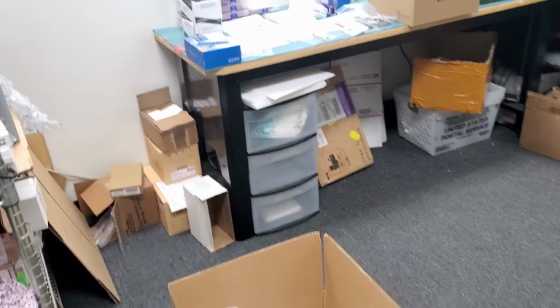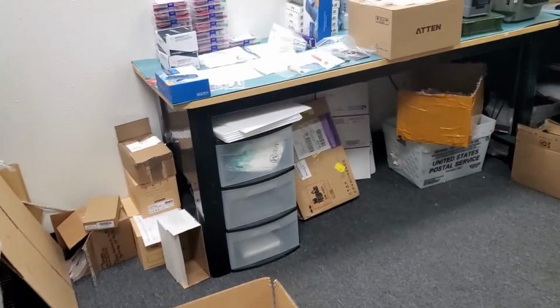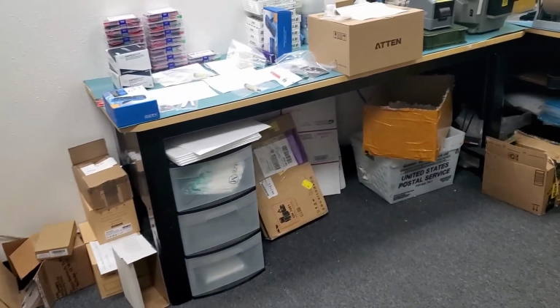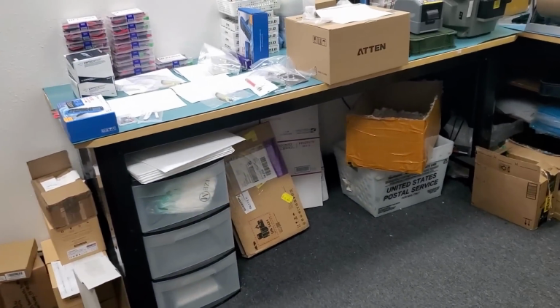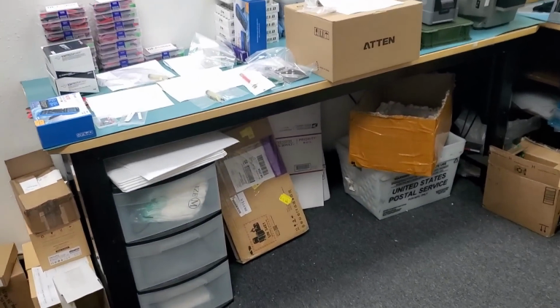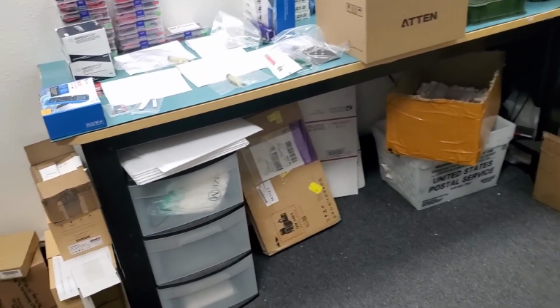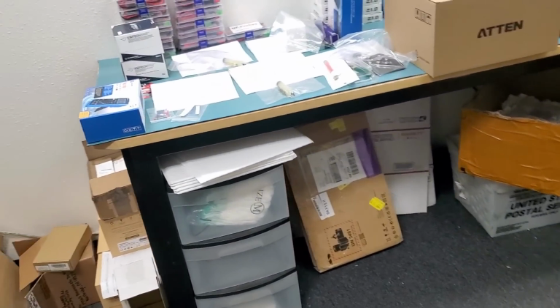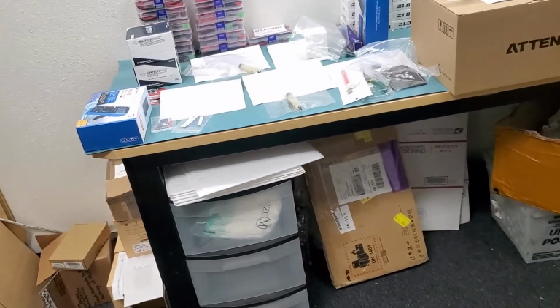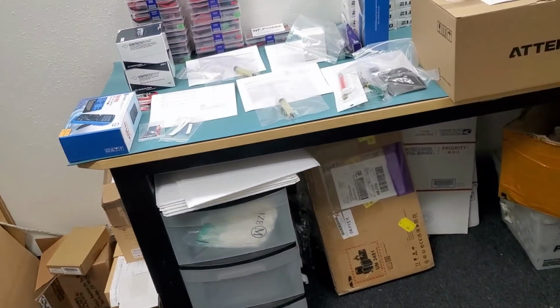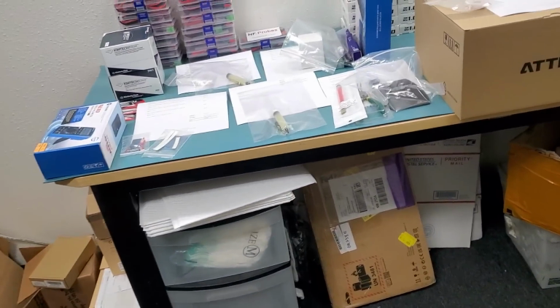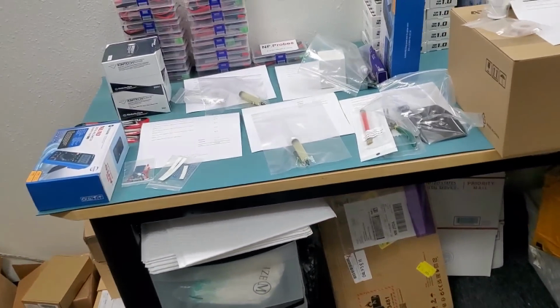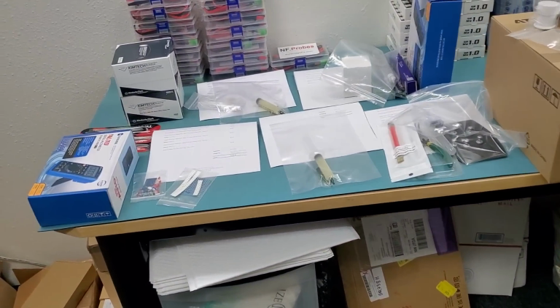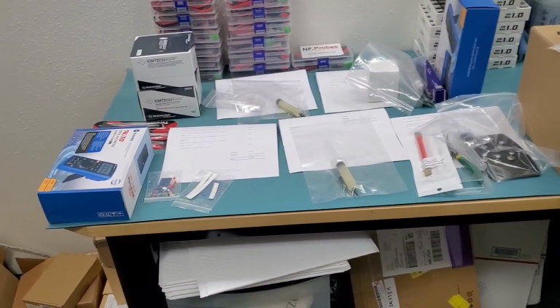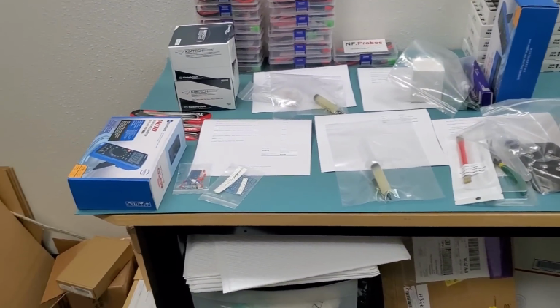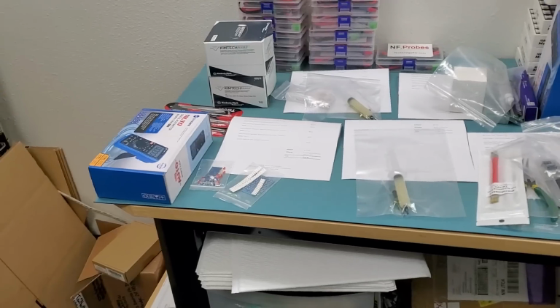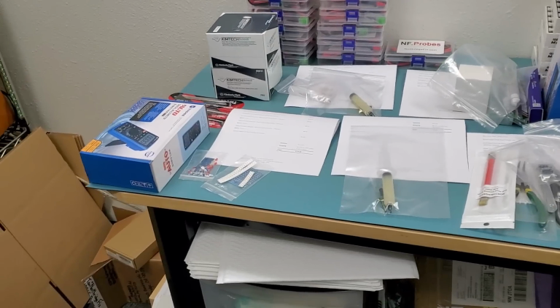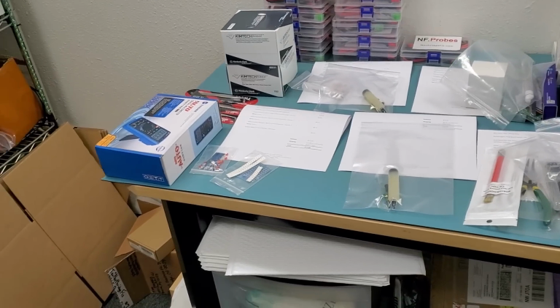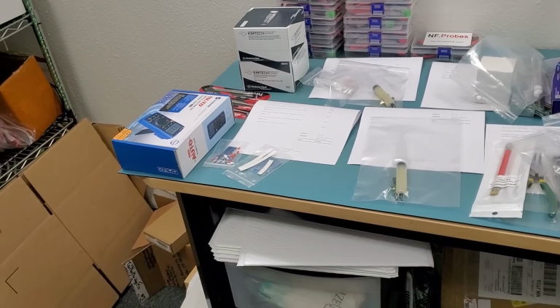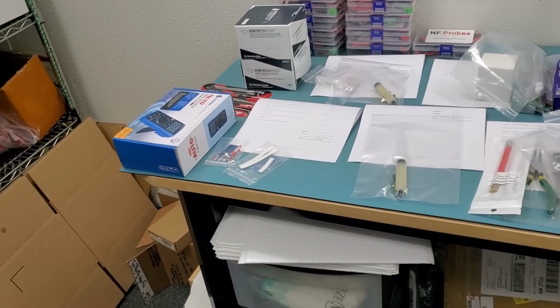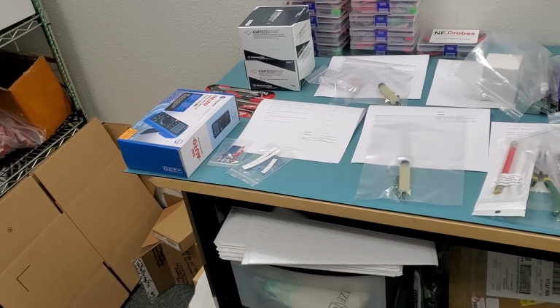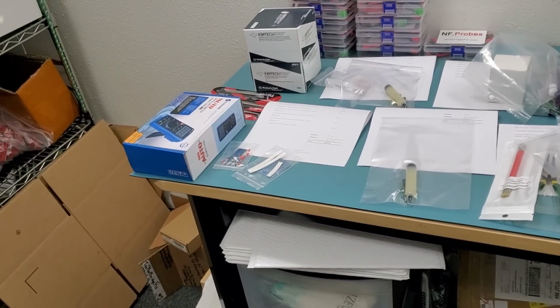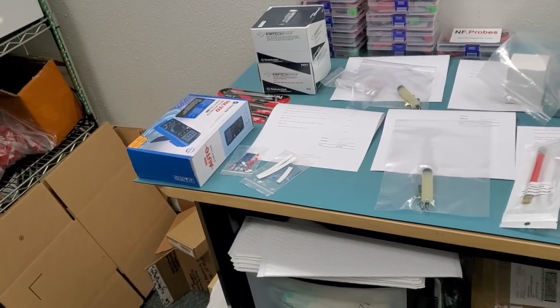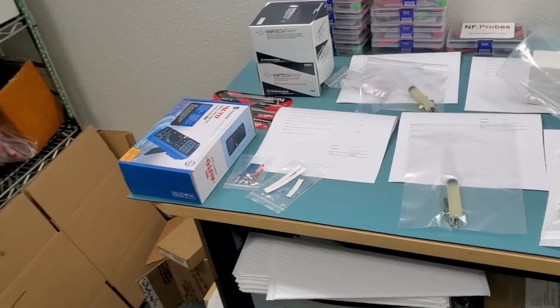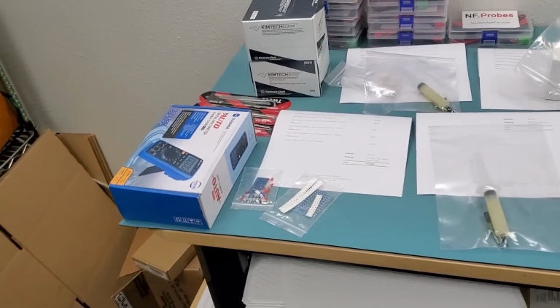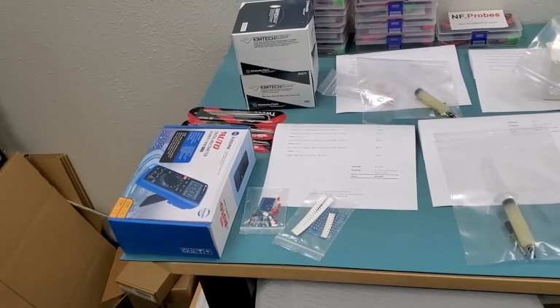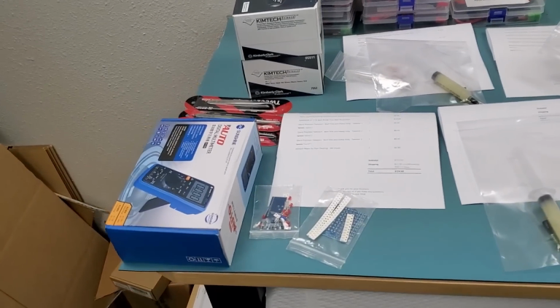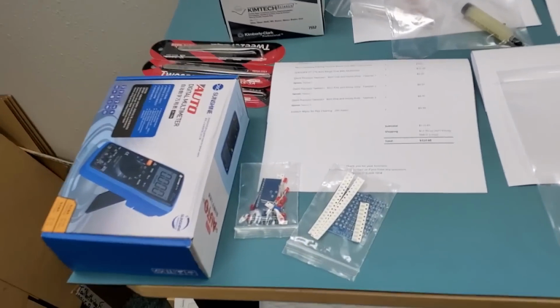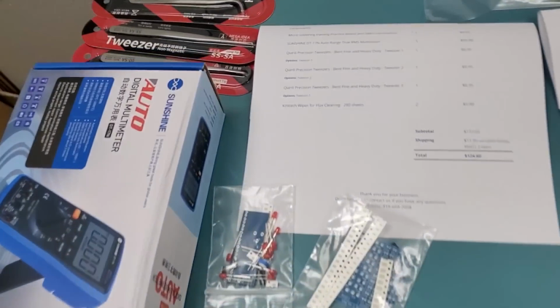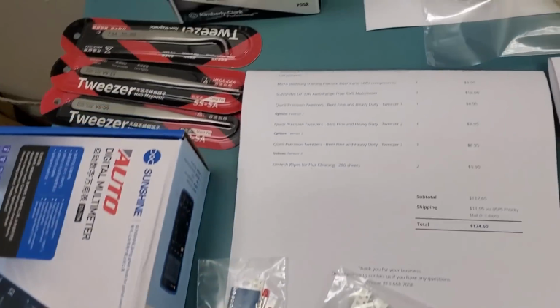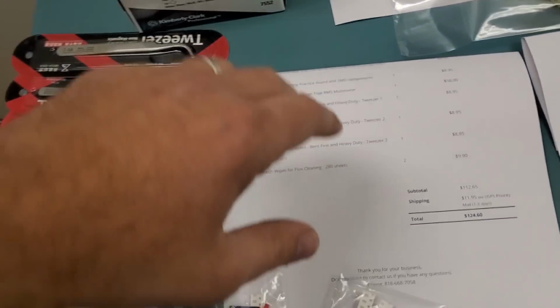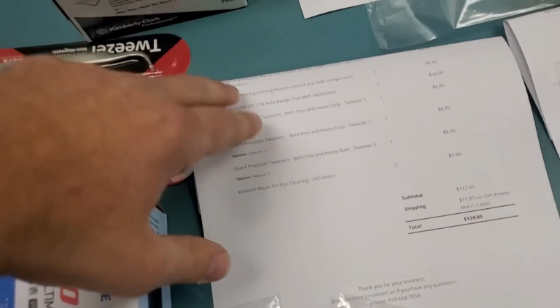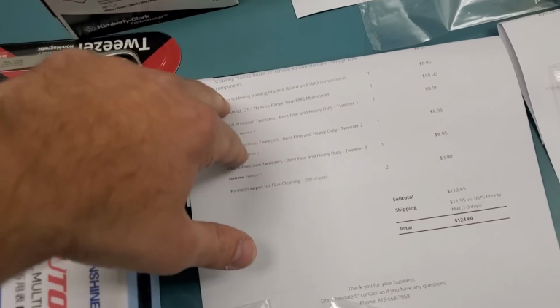In this video we're going to be fulfilling e-commerce orders. Every once in a while I like to fulfill orders myself so I can make a video and show you what goes on behind the scenes when fulfilling orders.